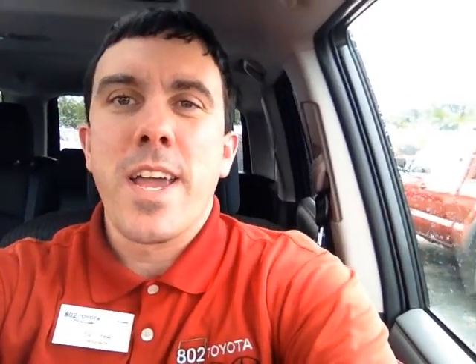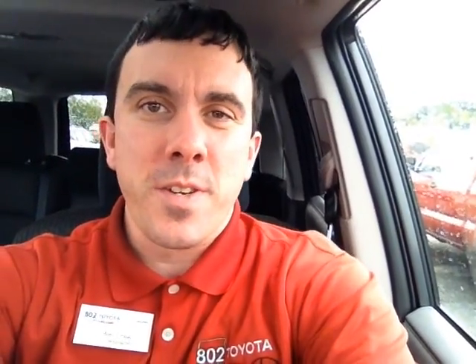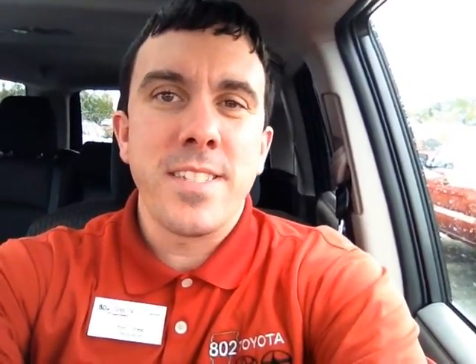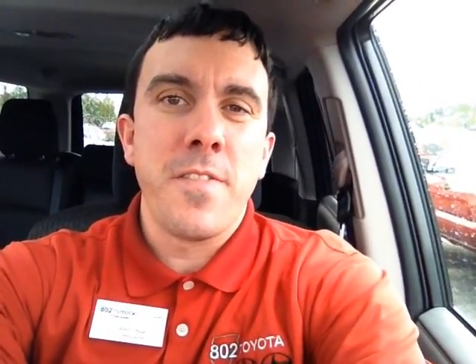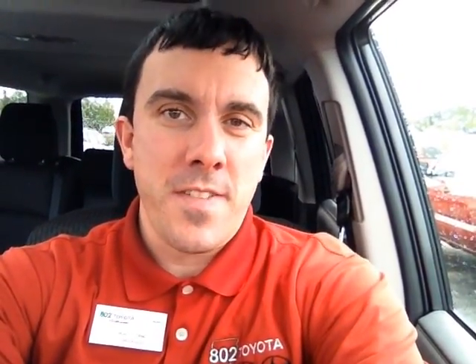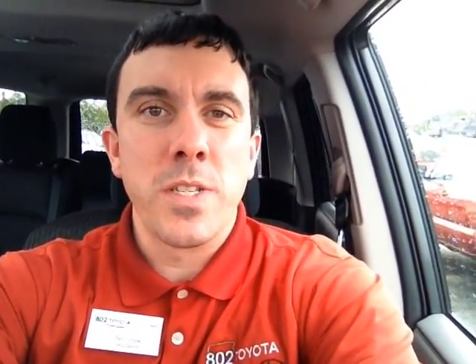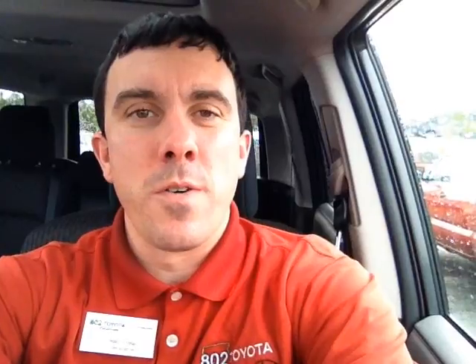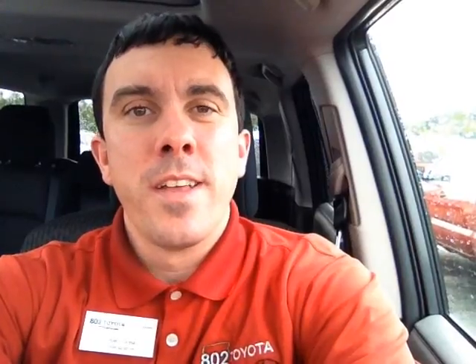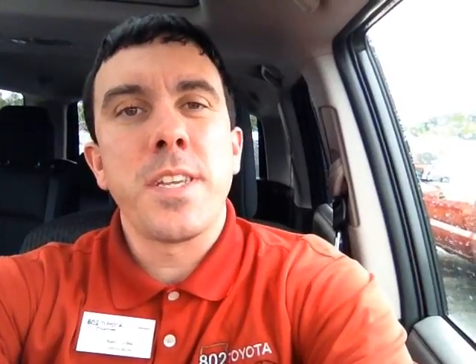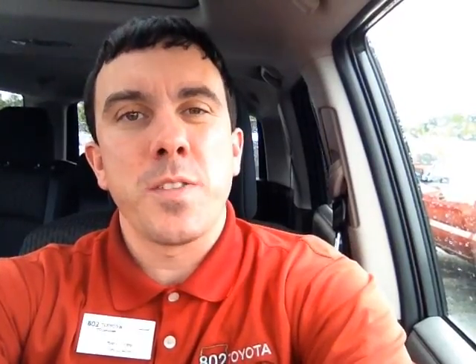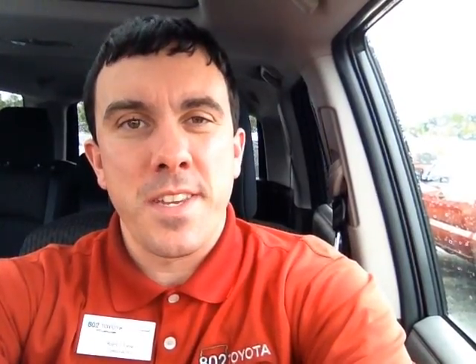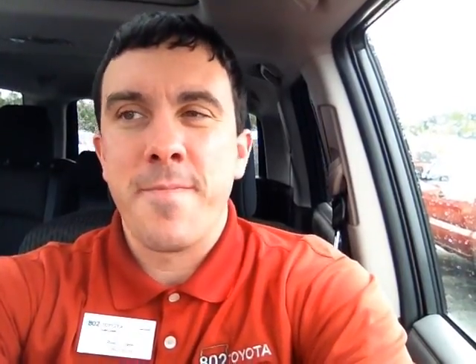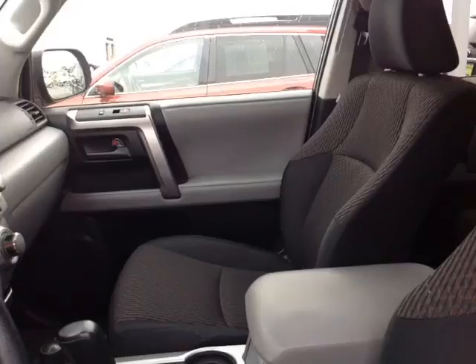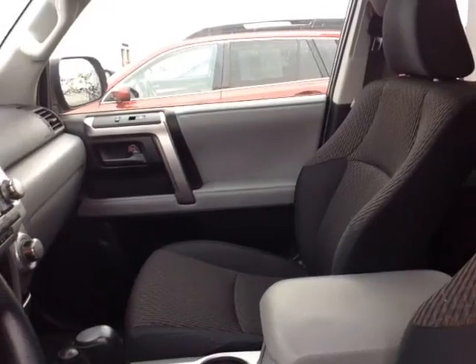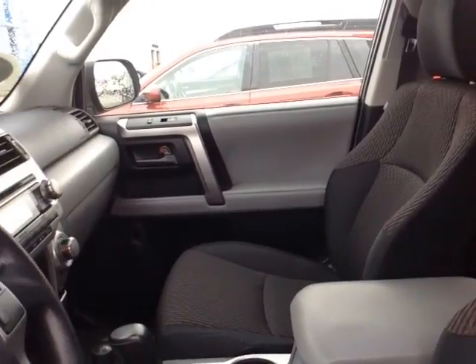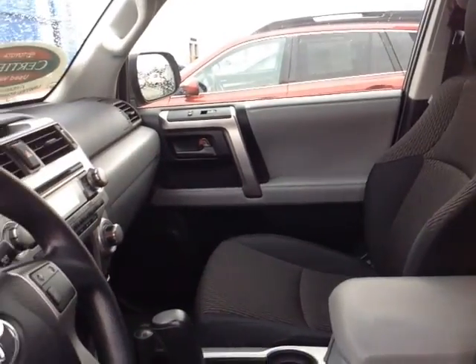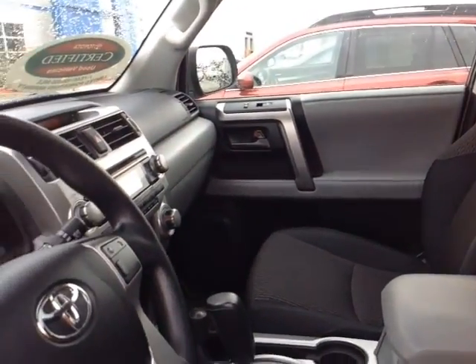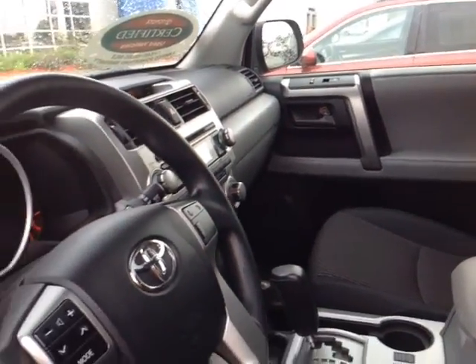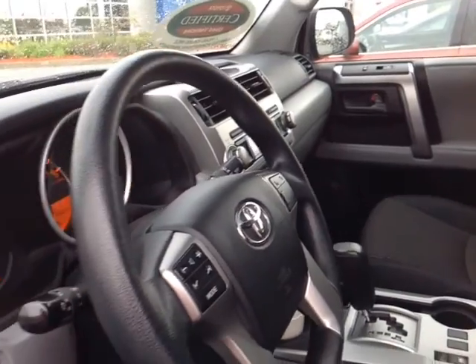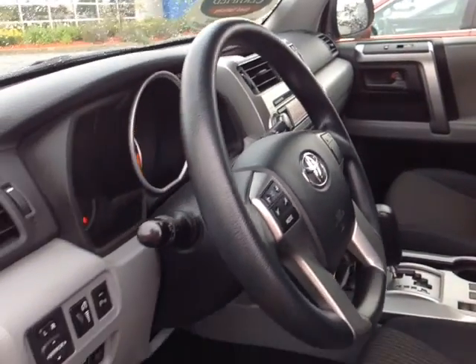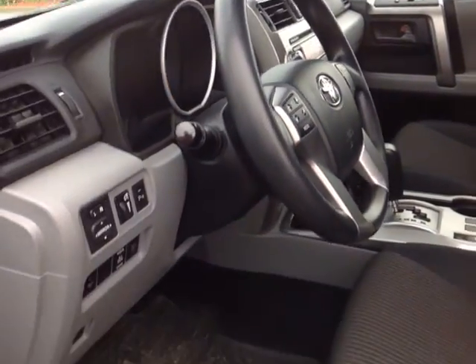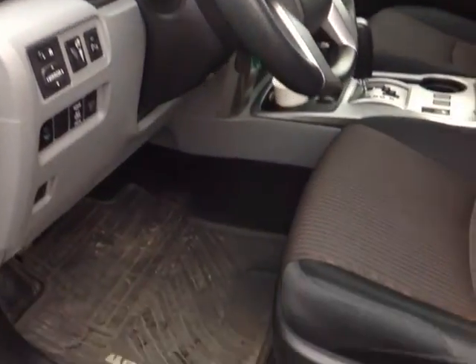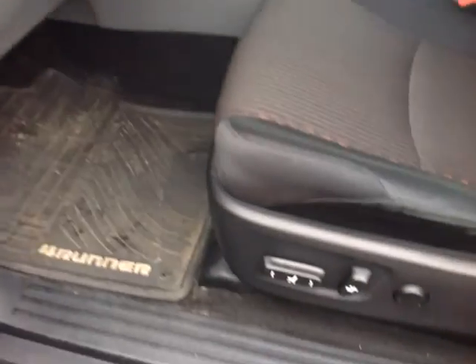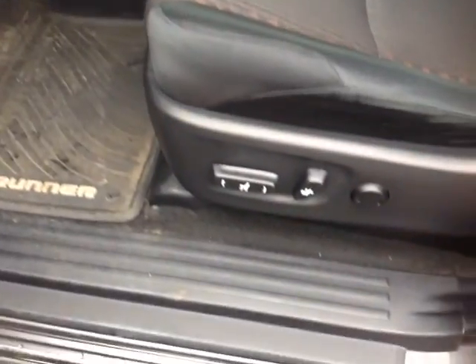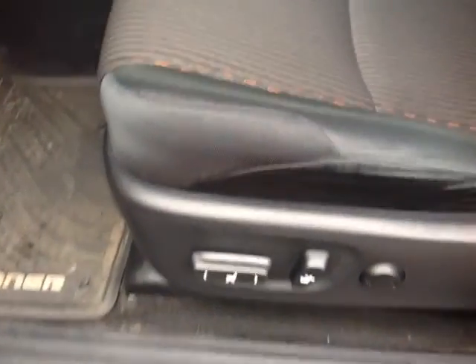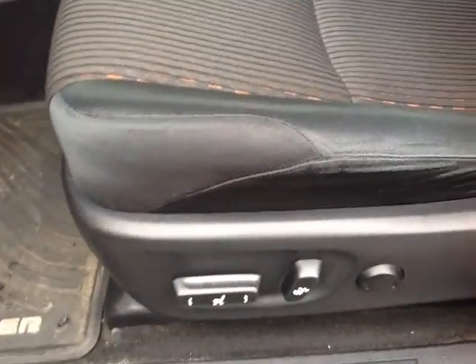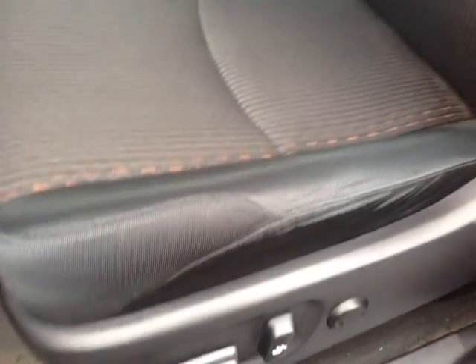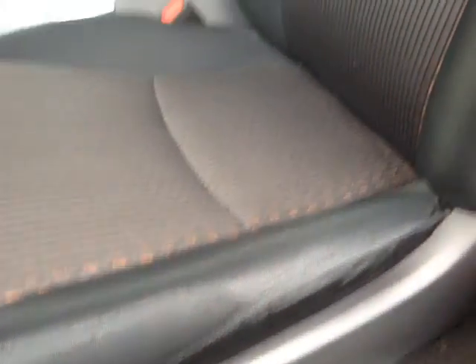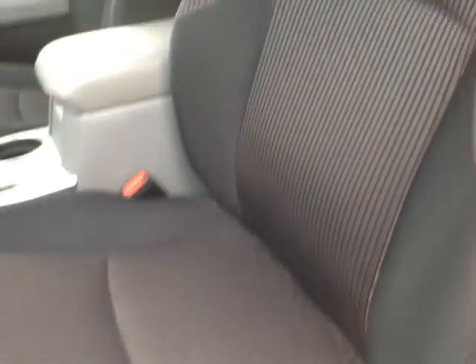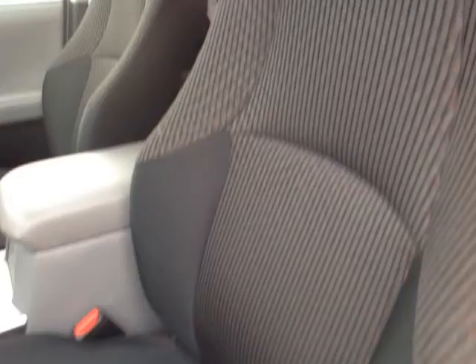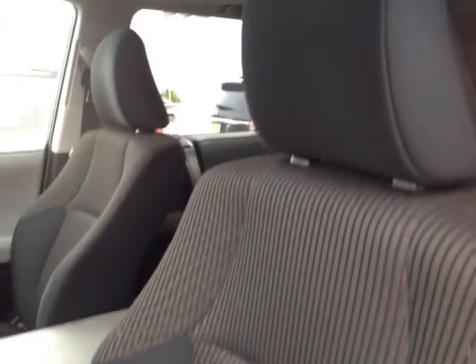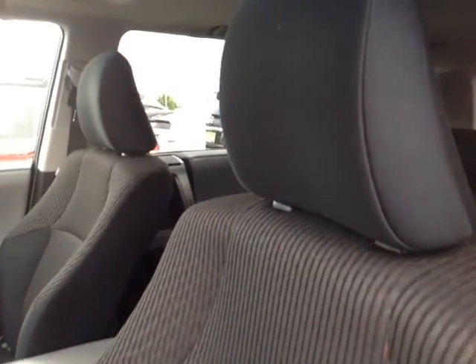Now that I've shown you the exterior features on this 2012 4Runner, let's go ahead and take a peek at the space on the inside. As you can see here, there's no shortage of space, versatility, and creature comforts on the interior, starting with this comfortable powered cloth driver's seat.